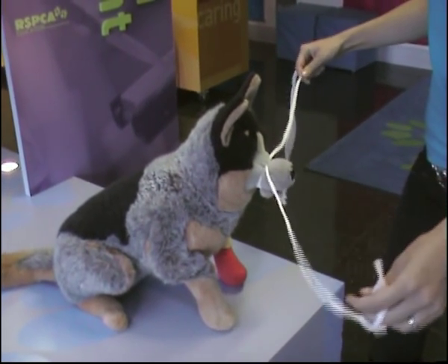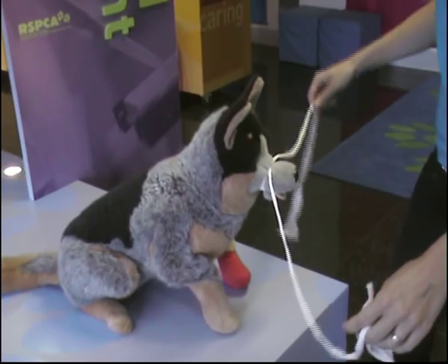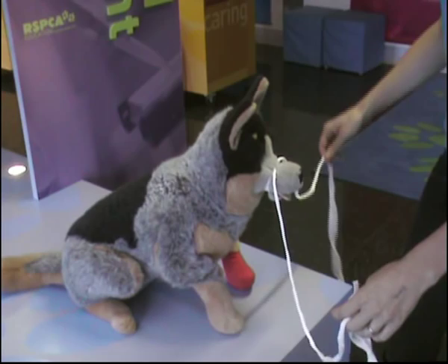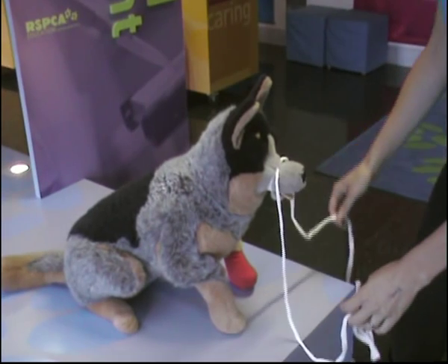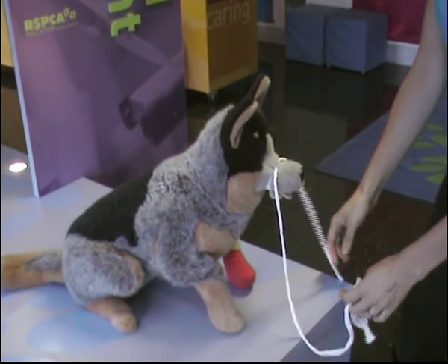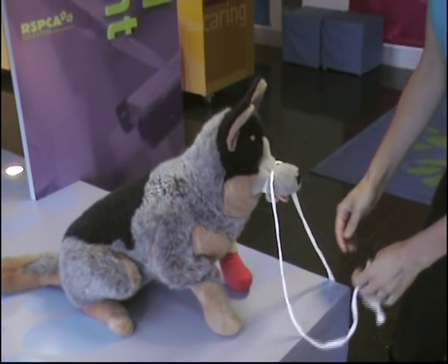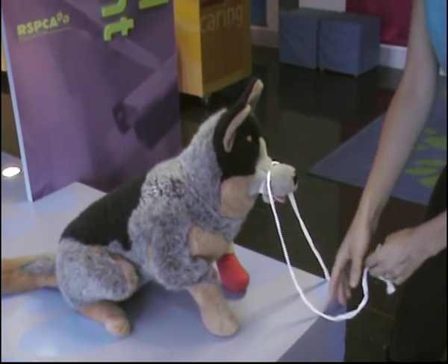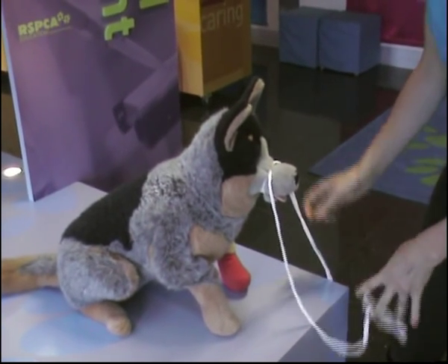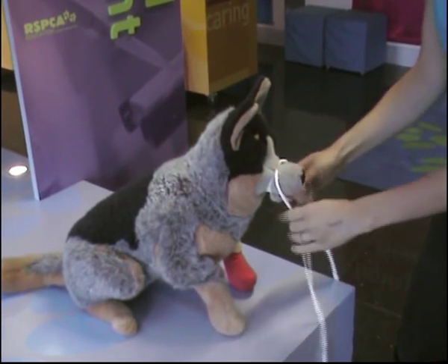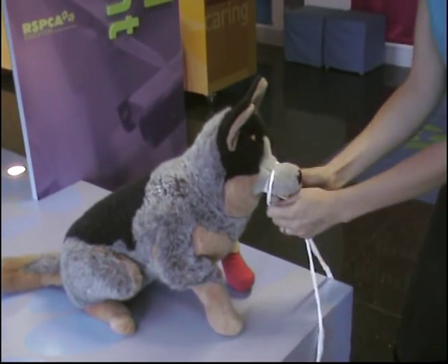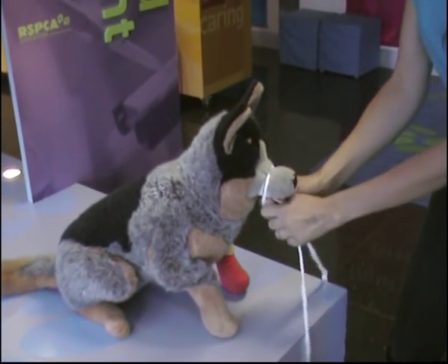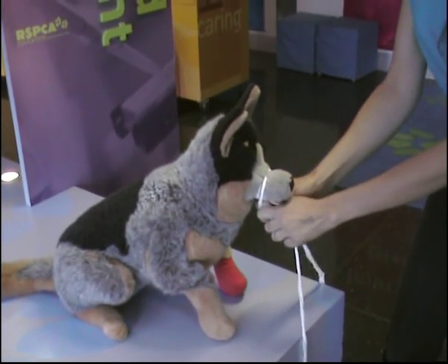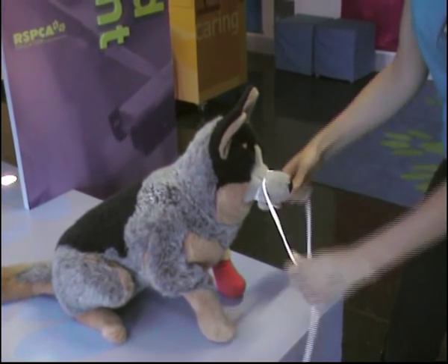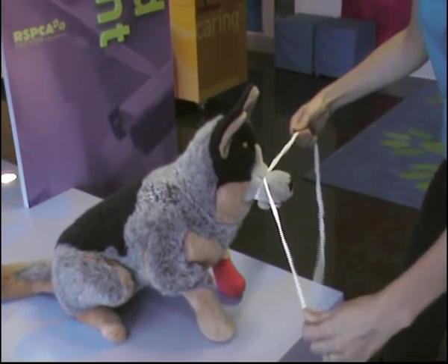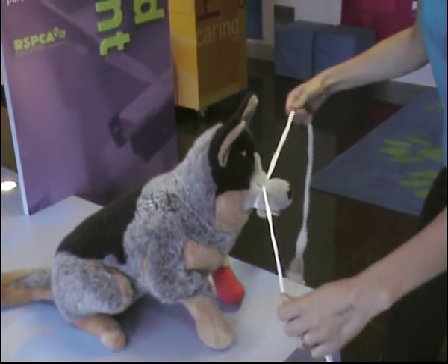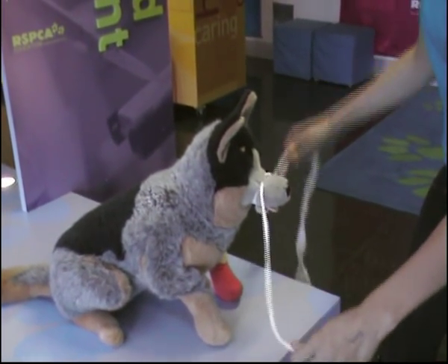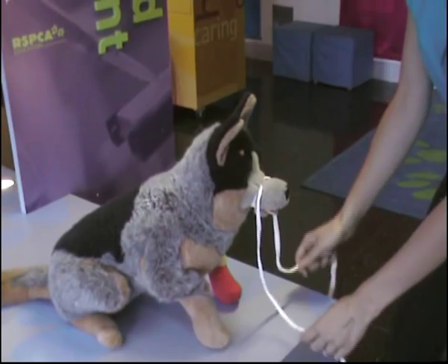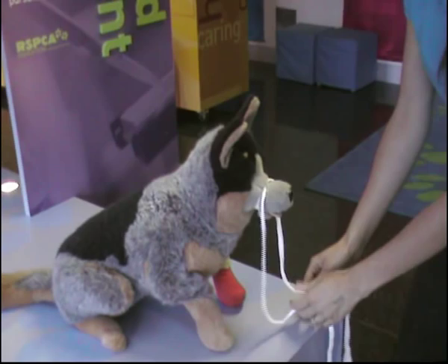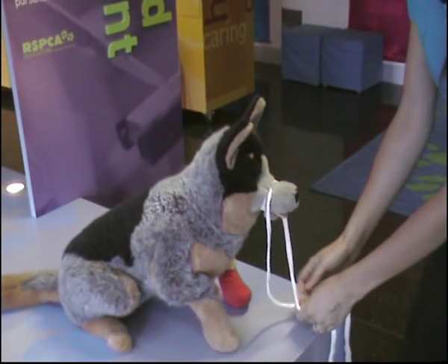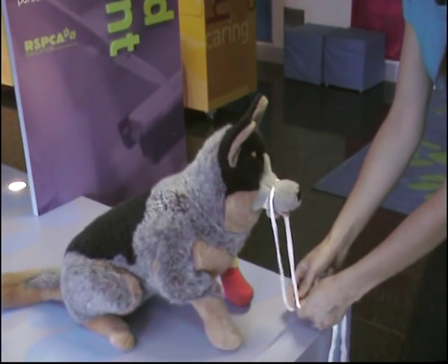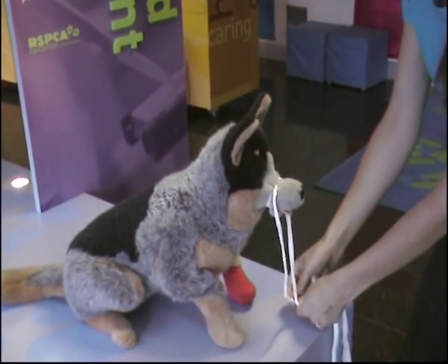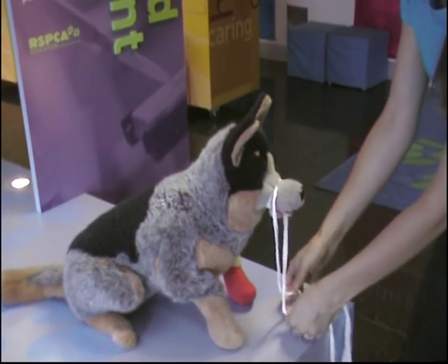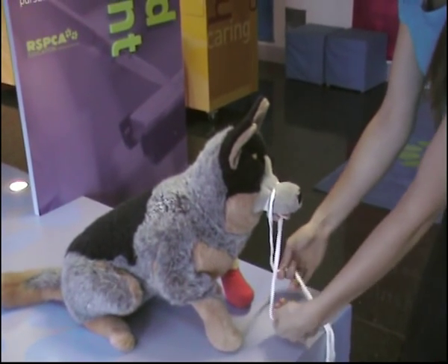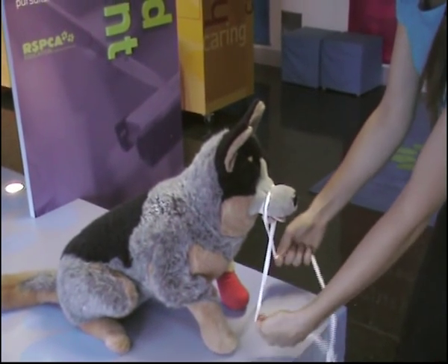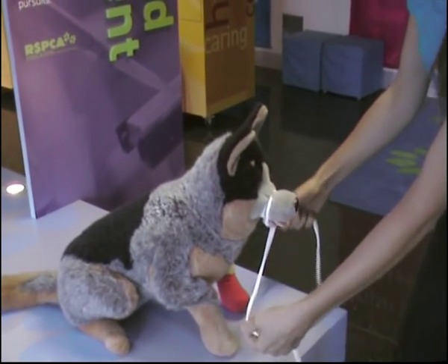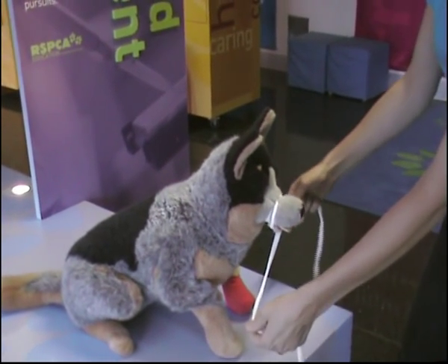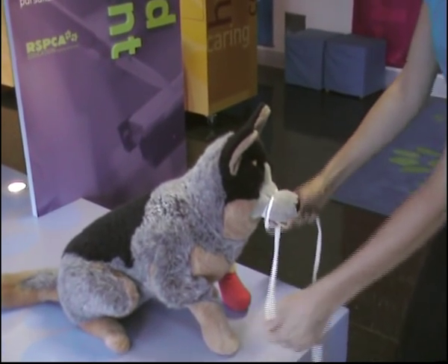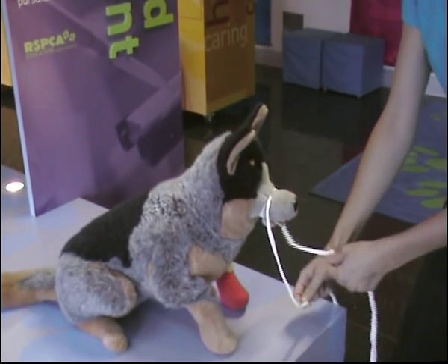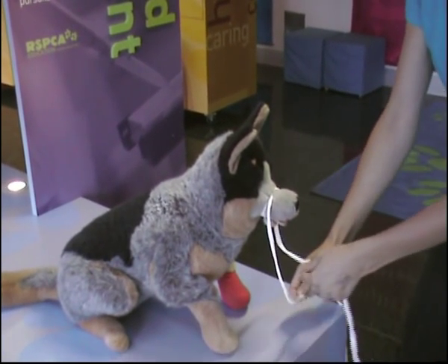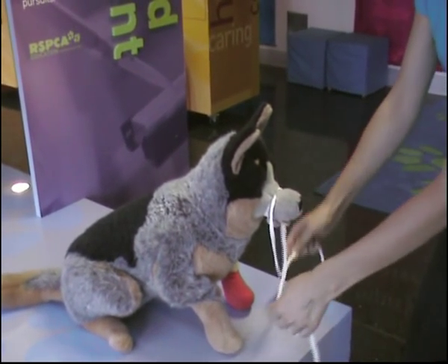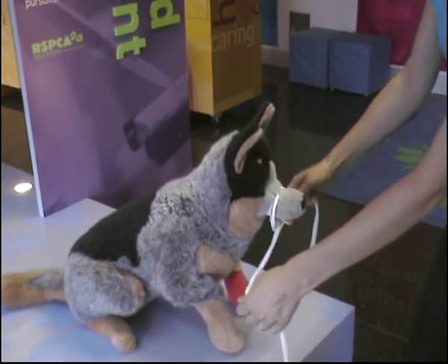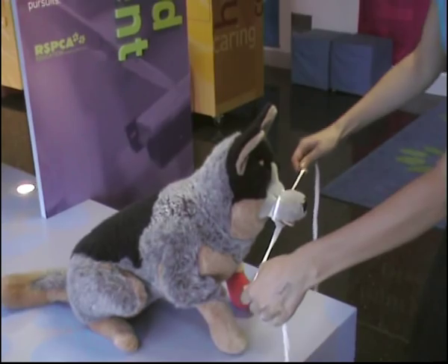Now you want to cross it down here. No putting your hands near here — you want to cross it with your hands far away from the dog's muzzle. So I've just done a cross.